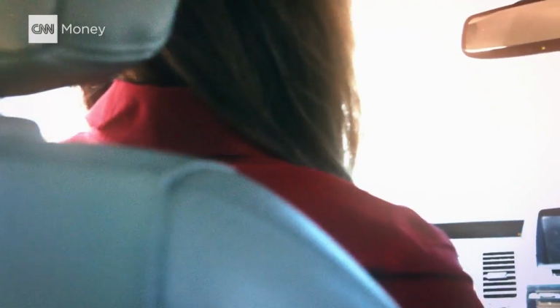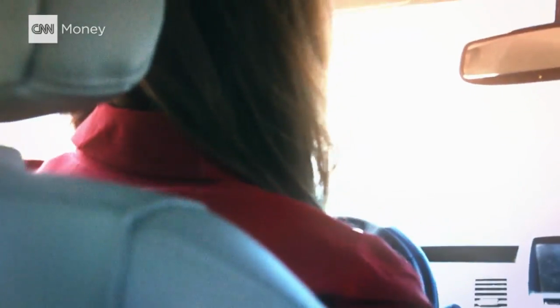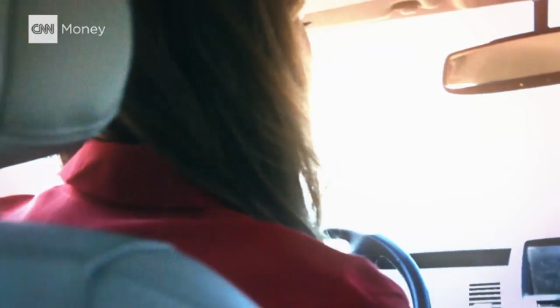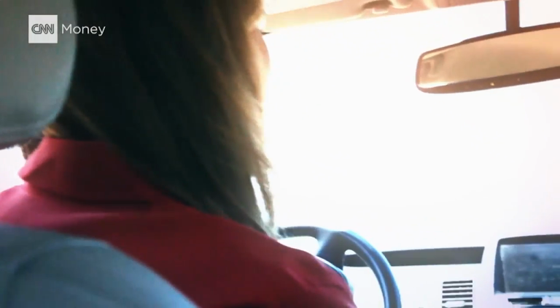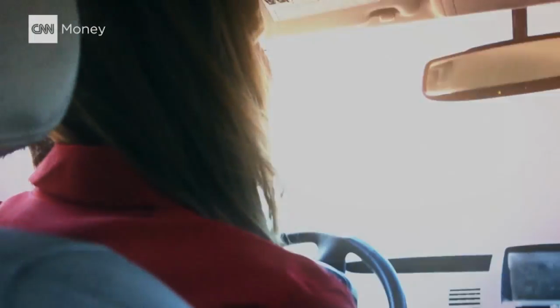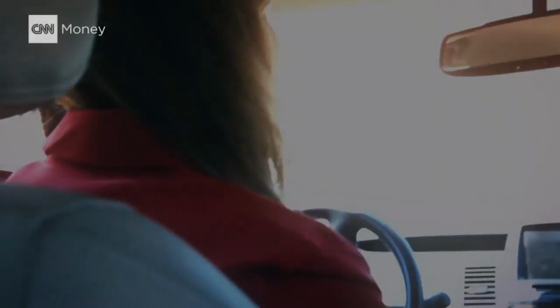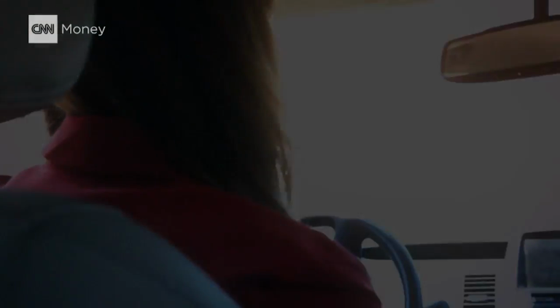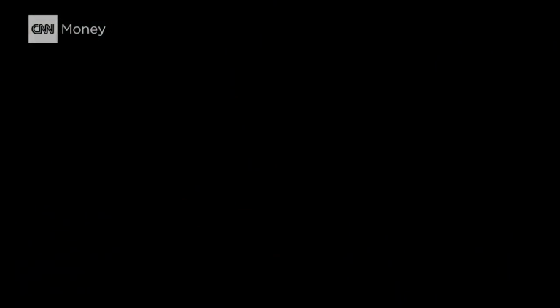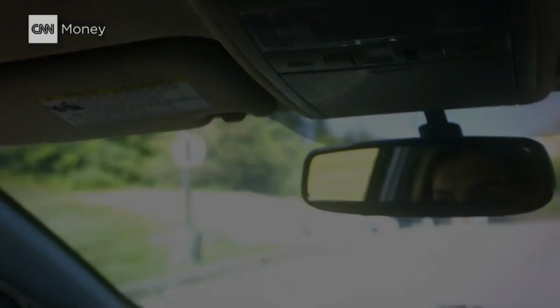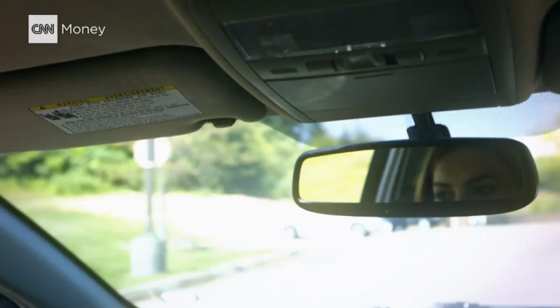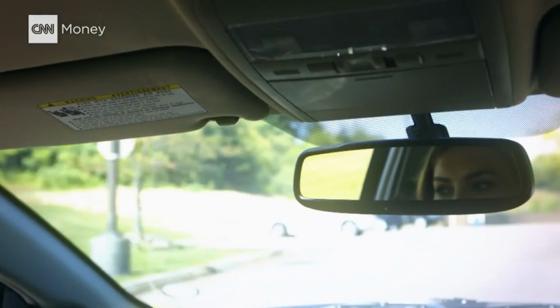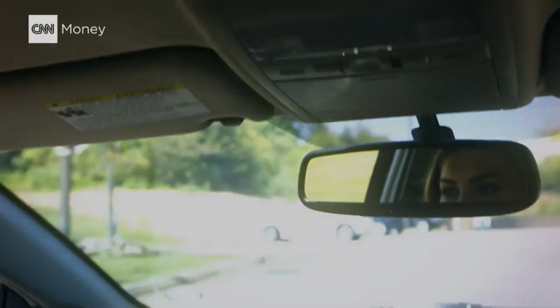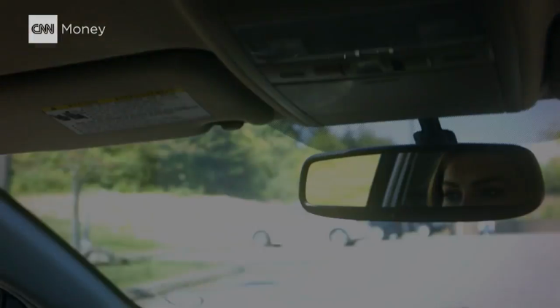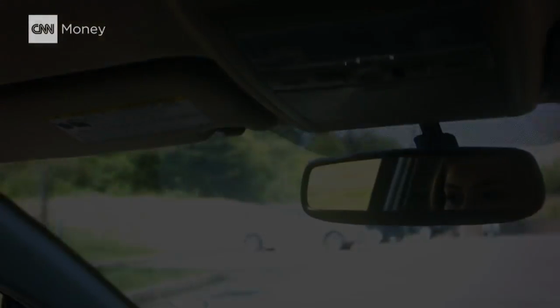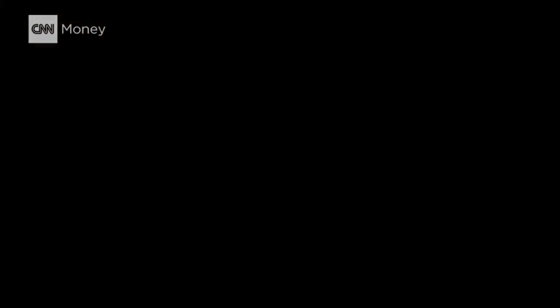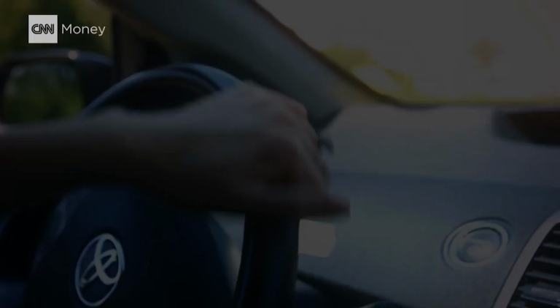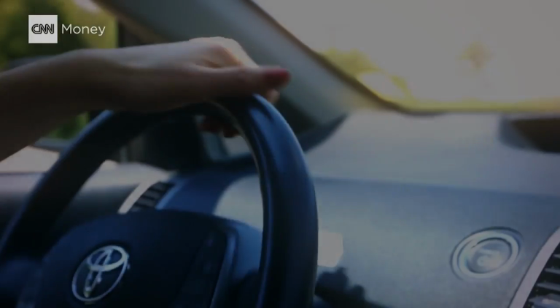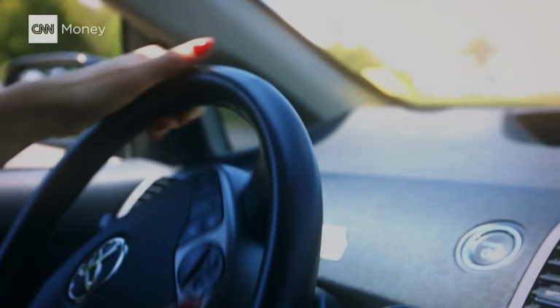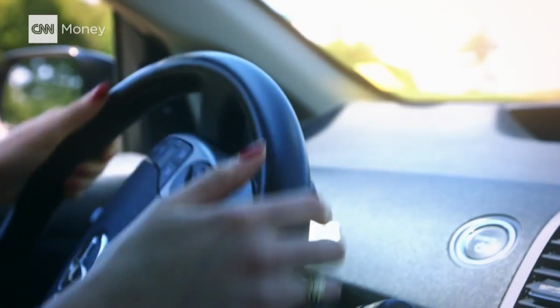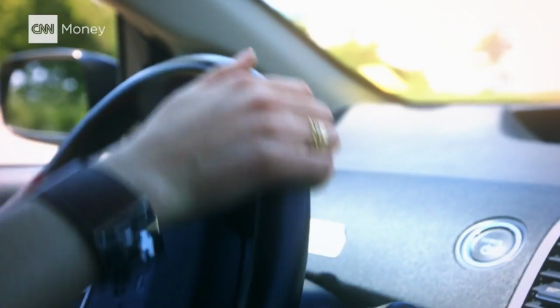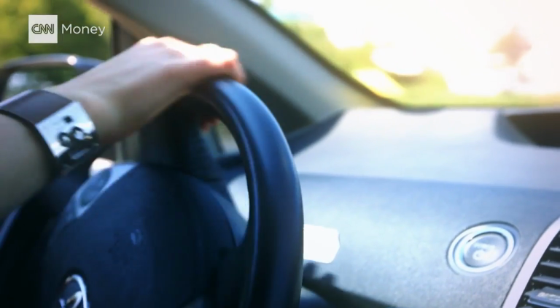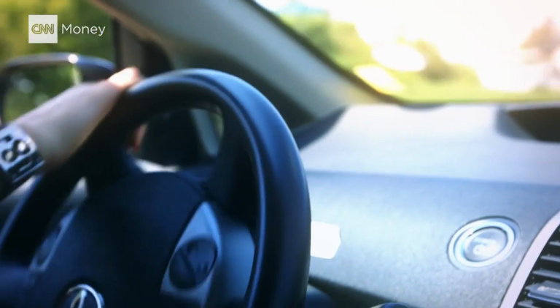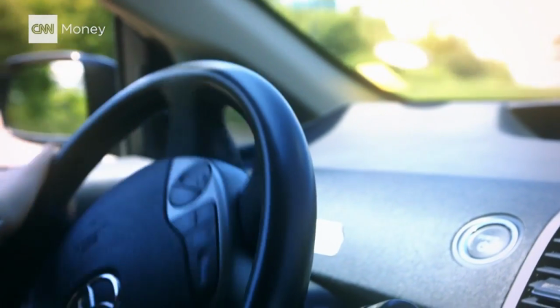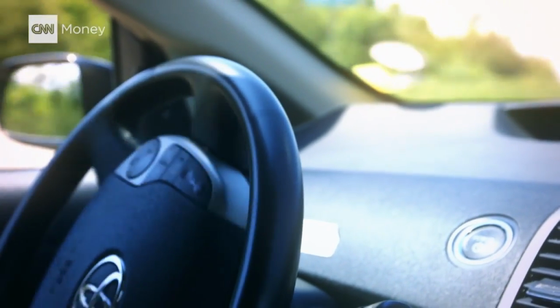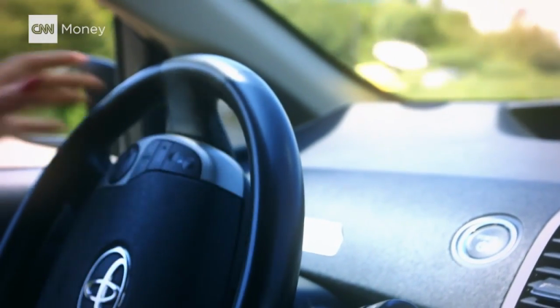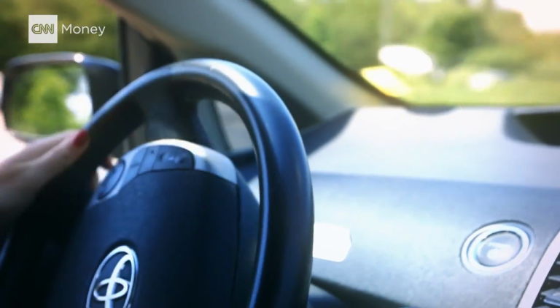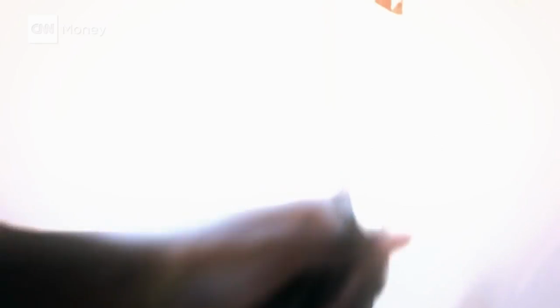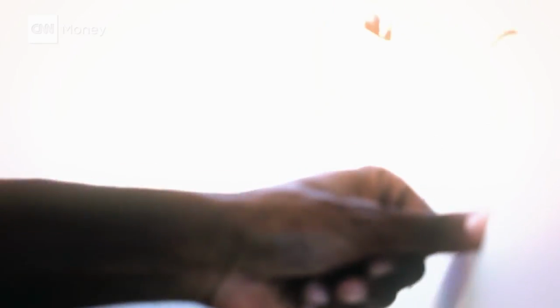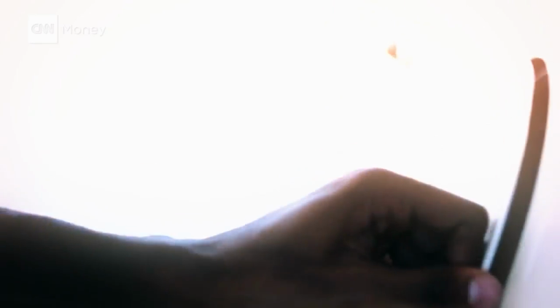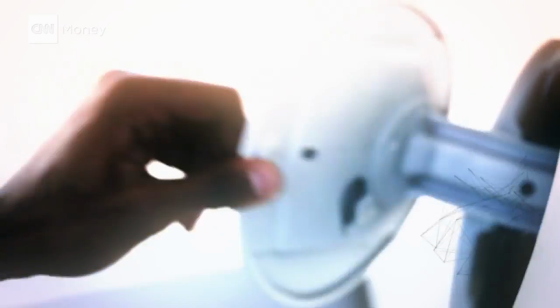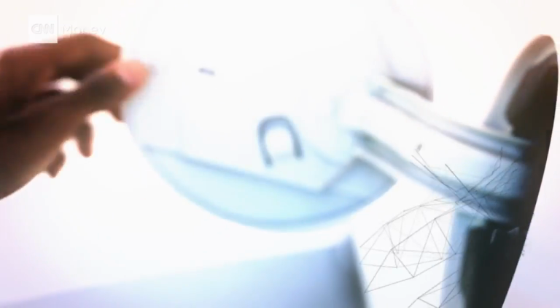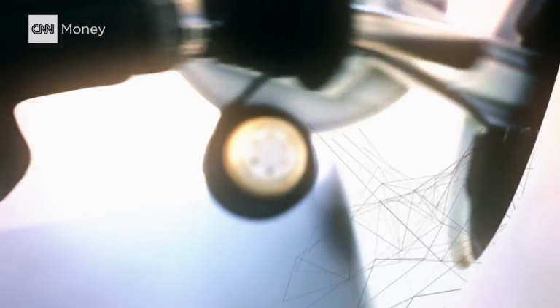It's practically instinct. The light comes on and you search for the nearest gas station. Every once in a while, panic sets in. But we usually know fuel is close by.